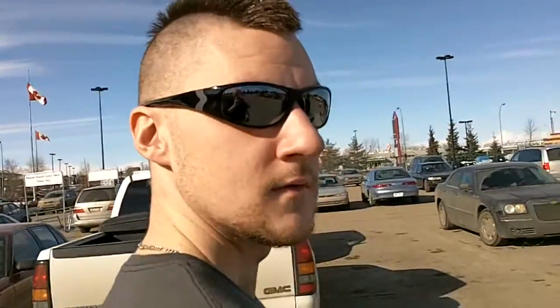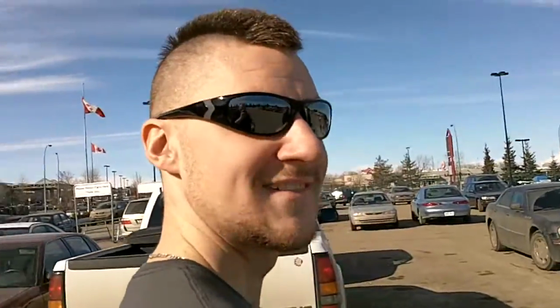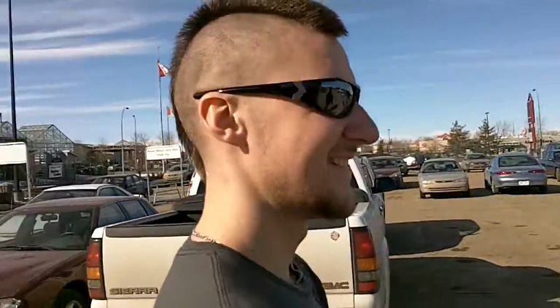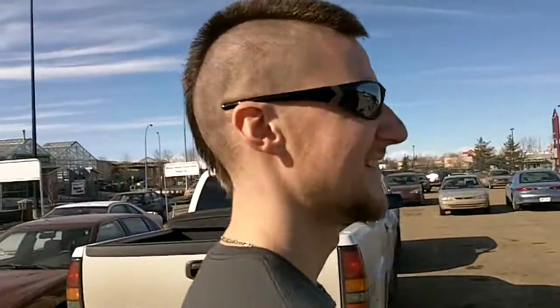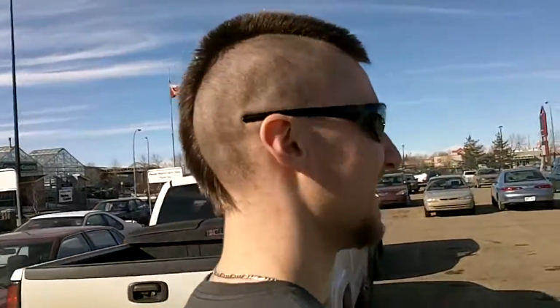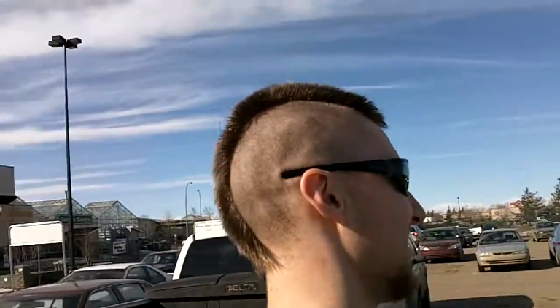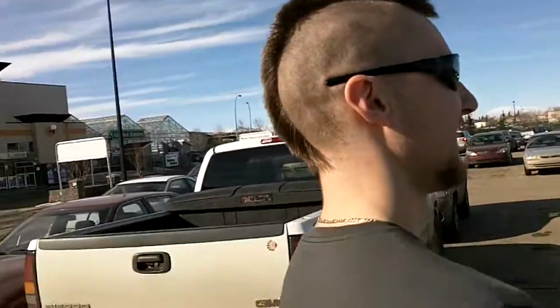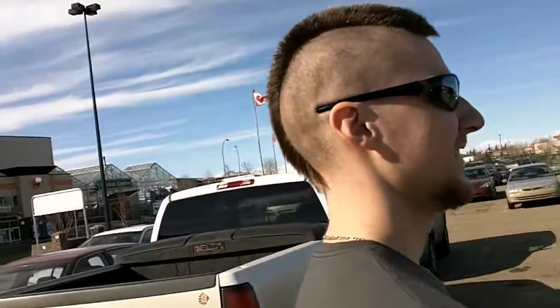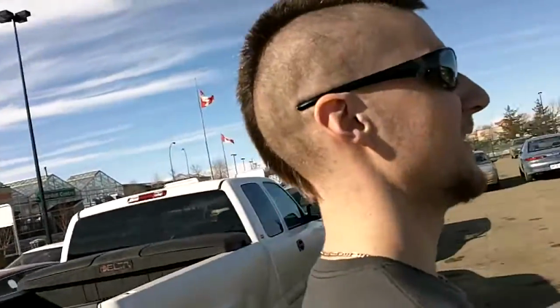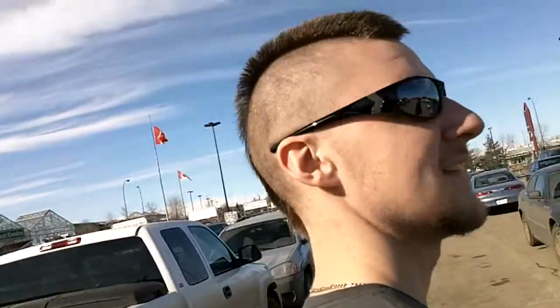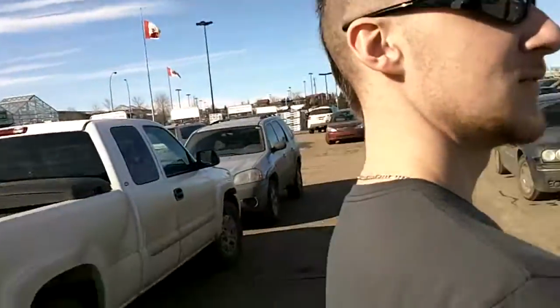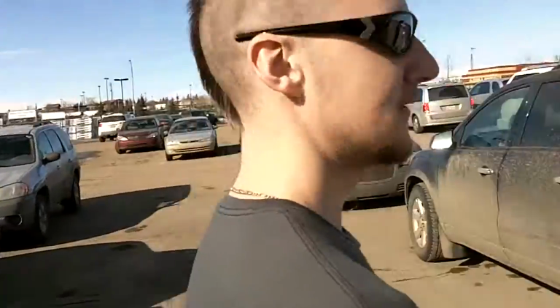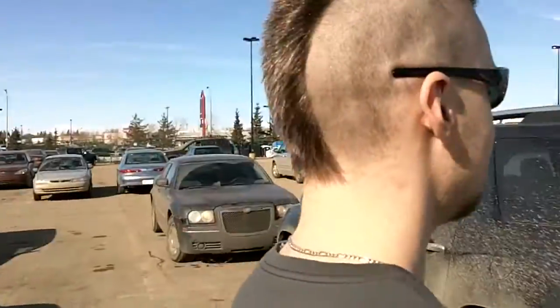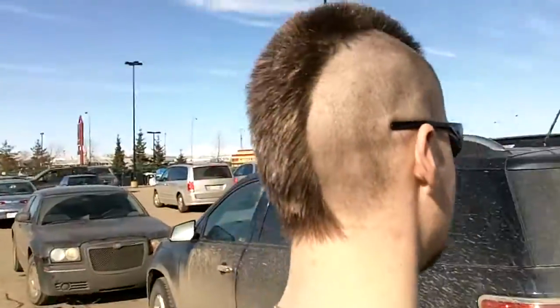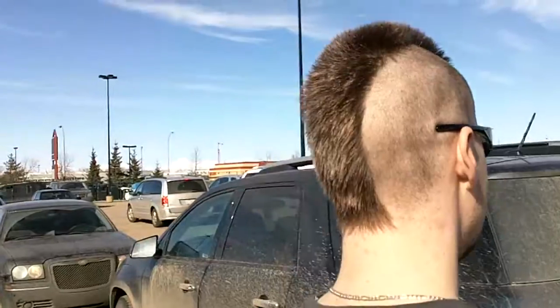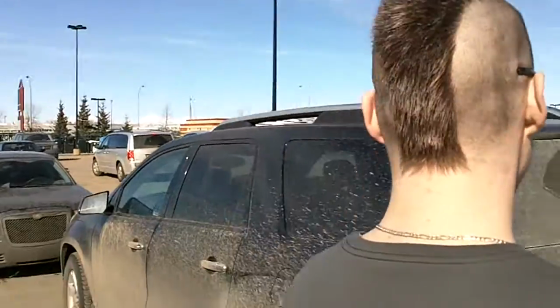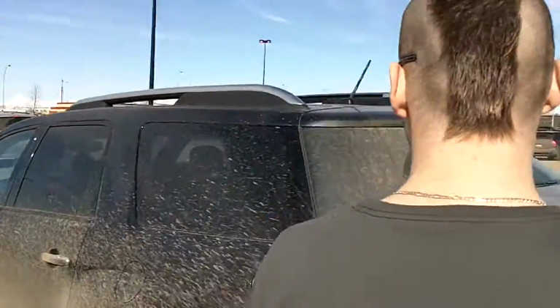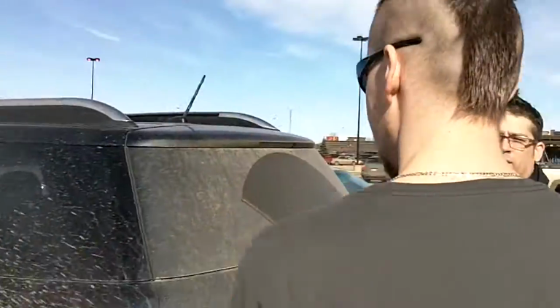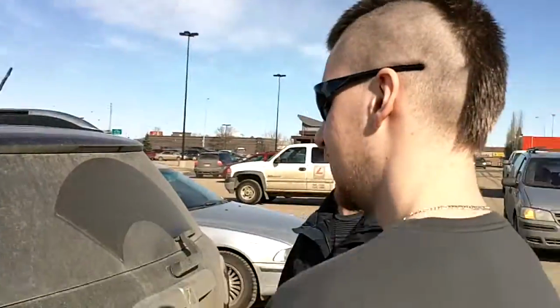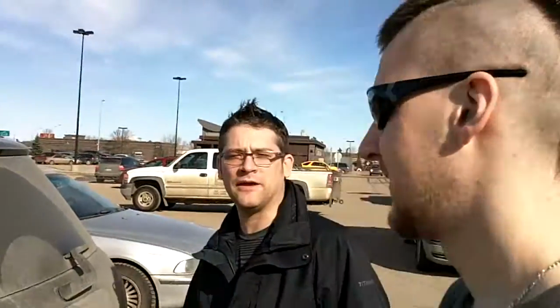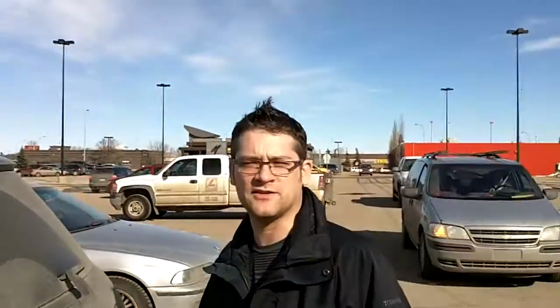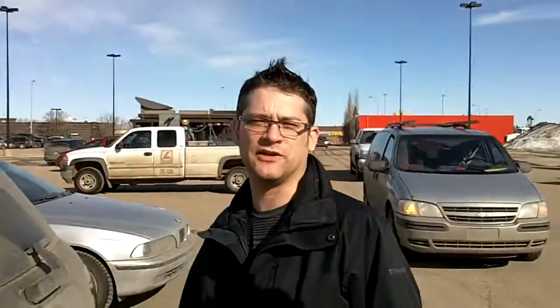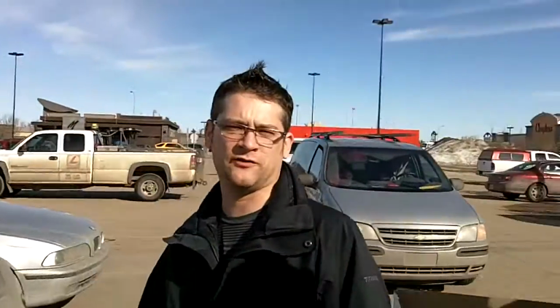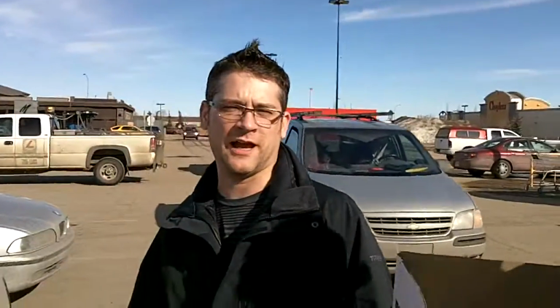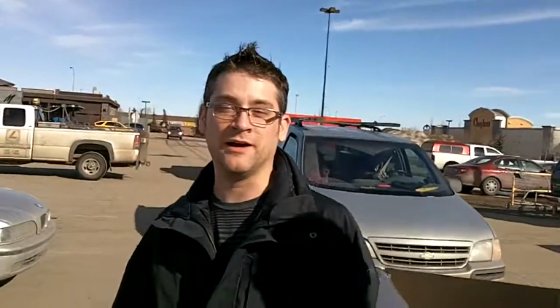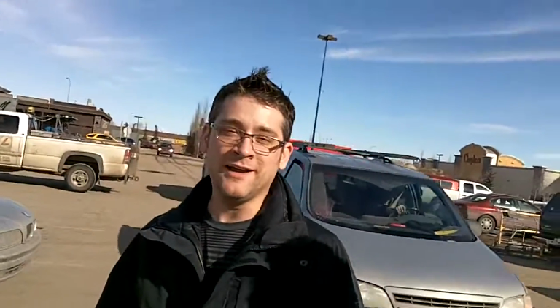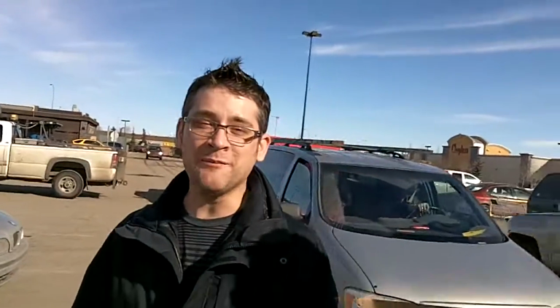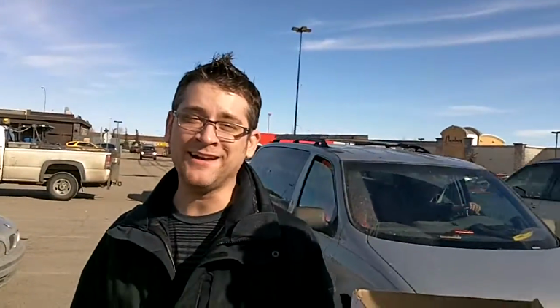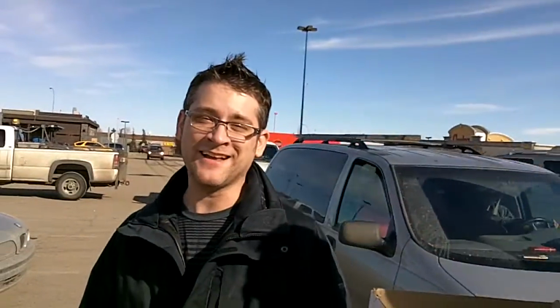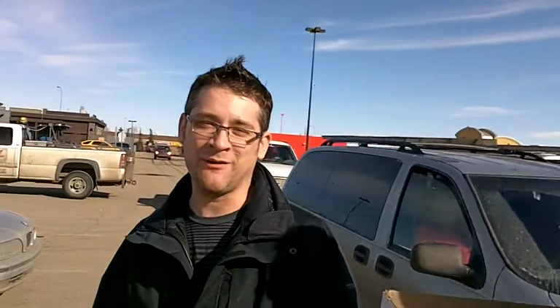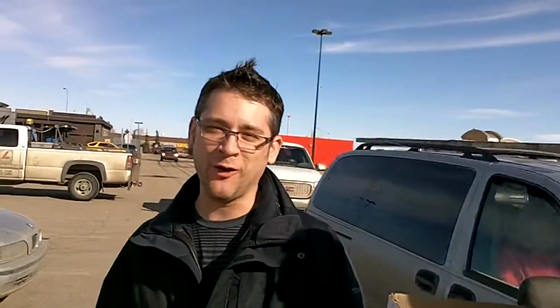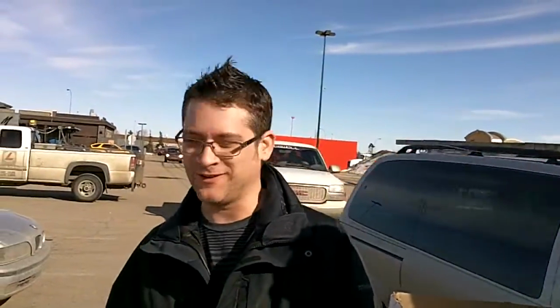Frosted peachy pink tips, they're magically delicious. This is how he says it when he's not trying for the camera. Man, that's how I roll.